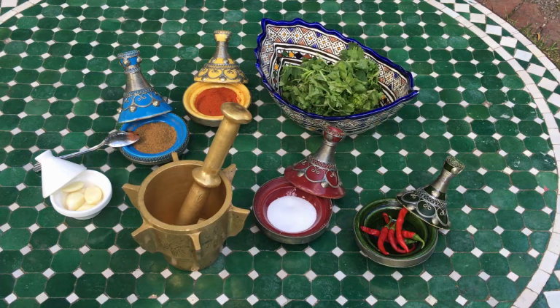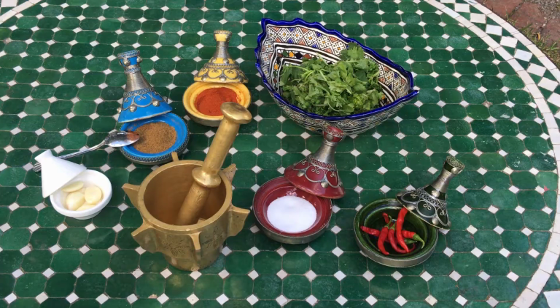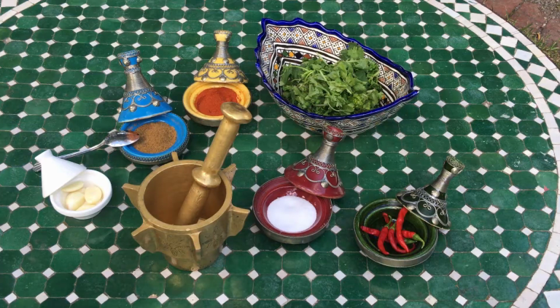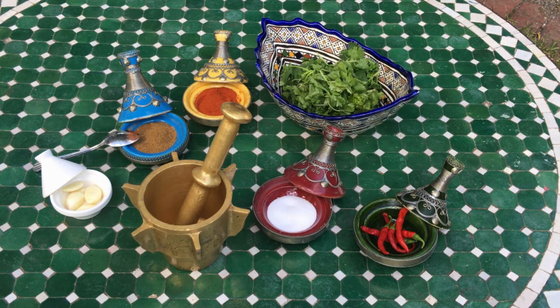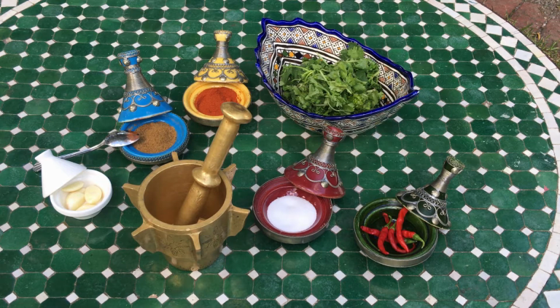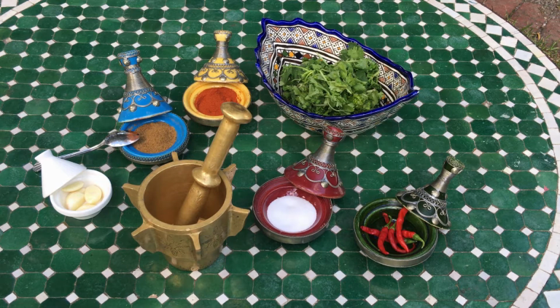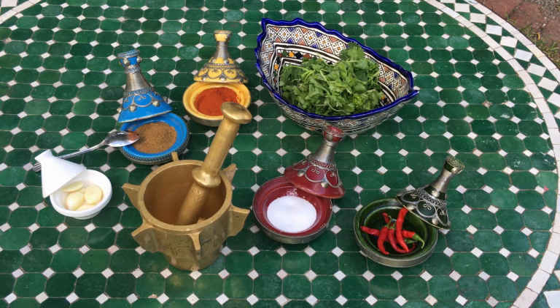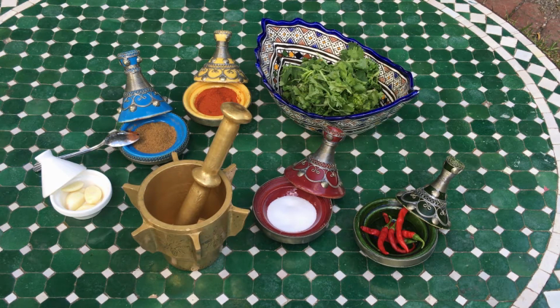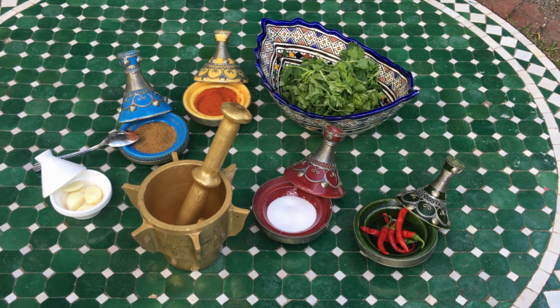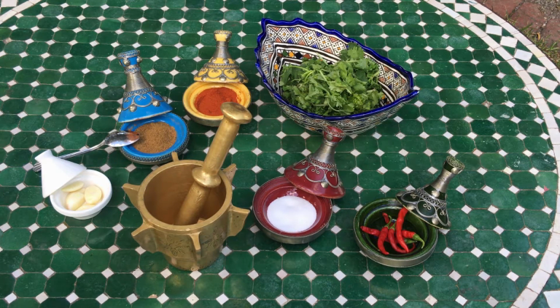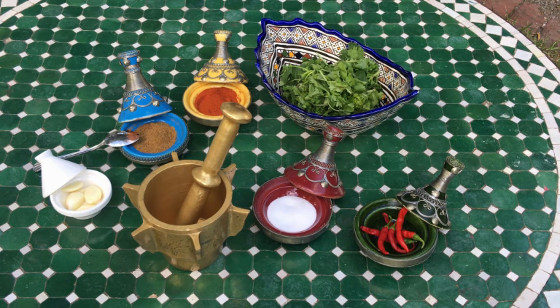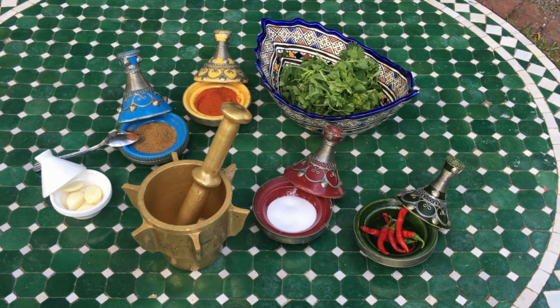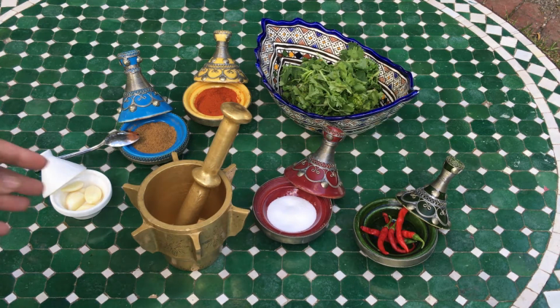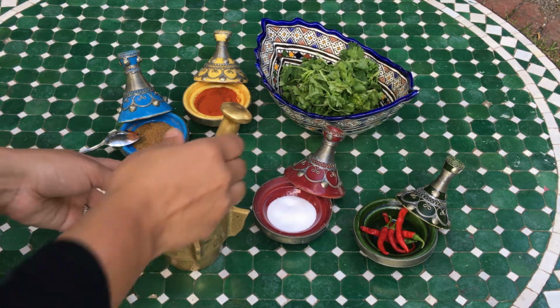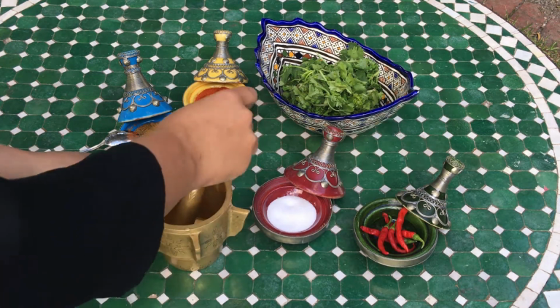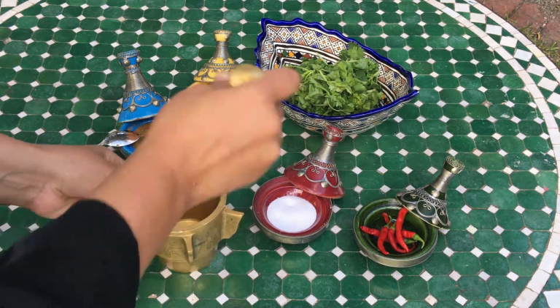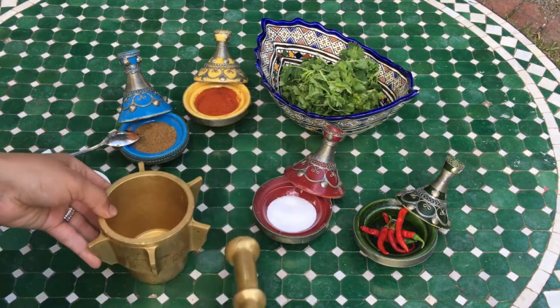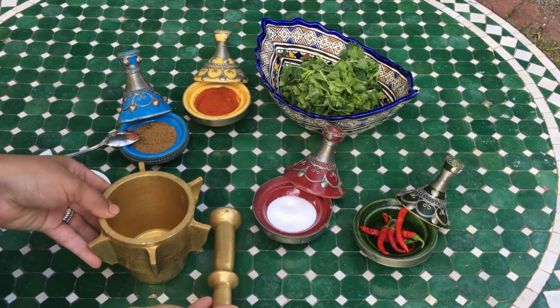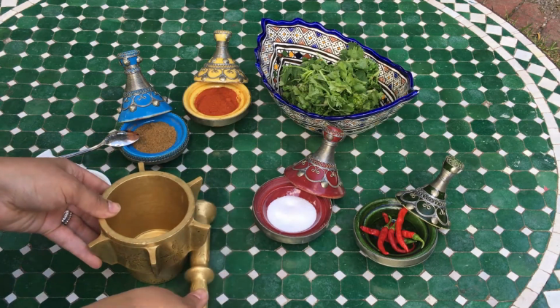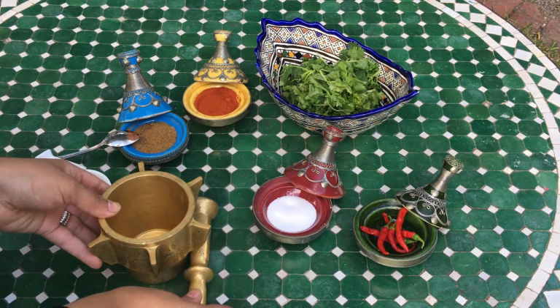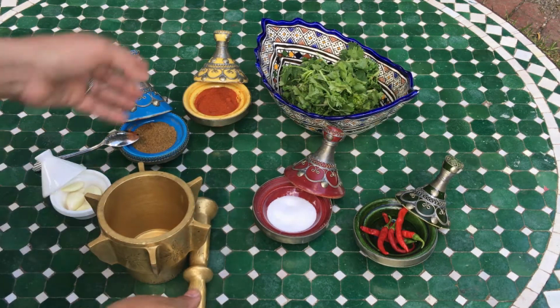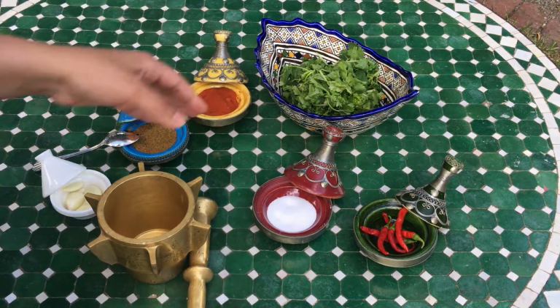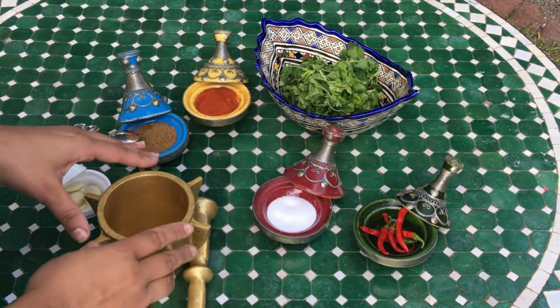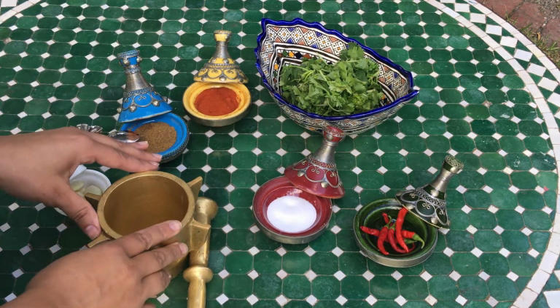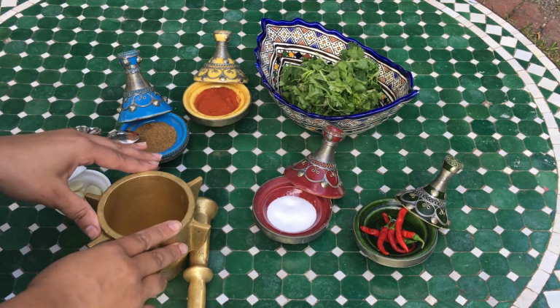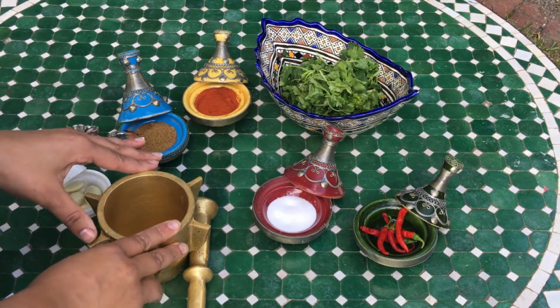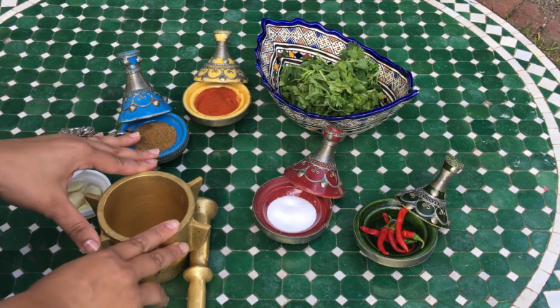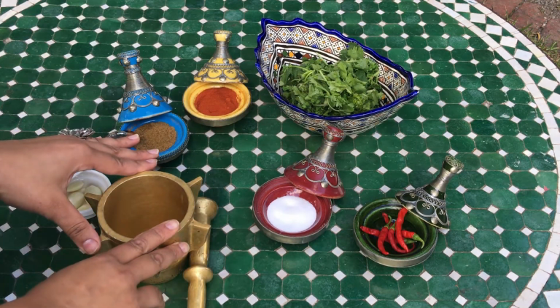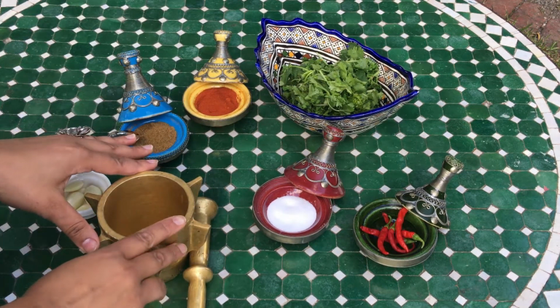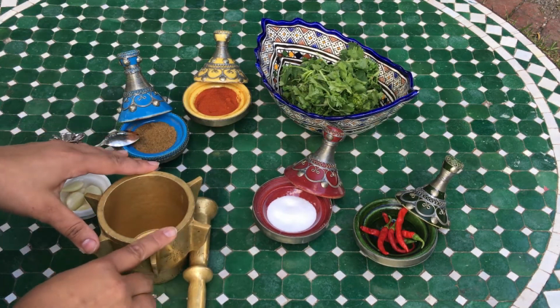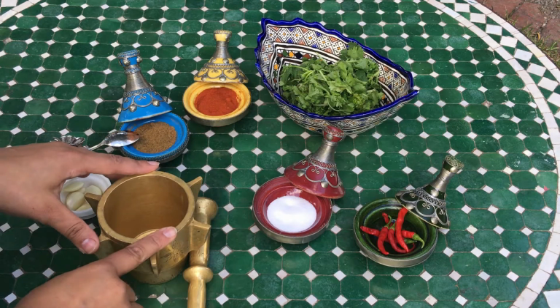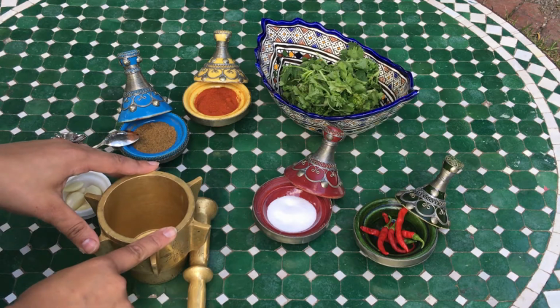To make the chermoula I'm going to use a mortar and pestle. If you don't have a mortar and pestle, you can use your blender.